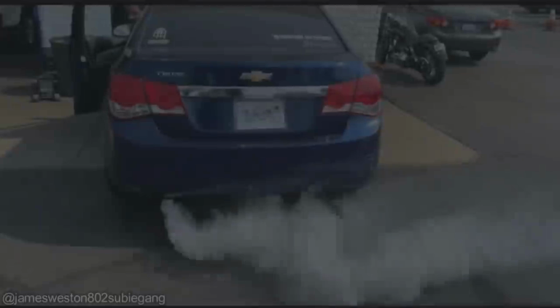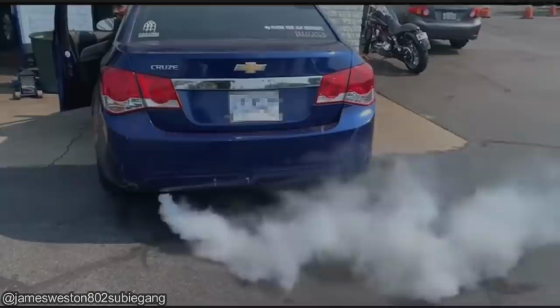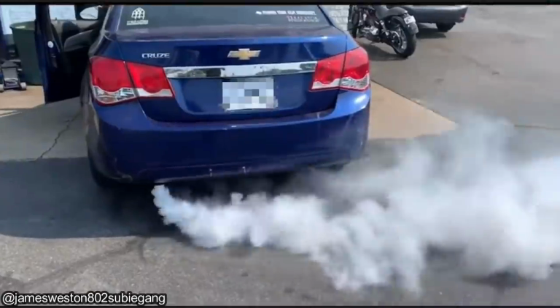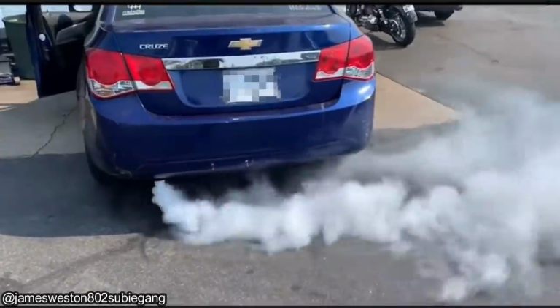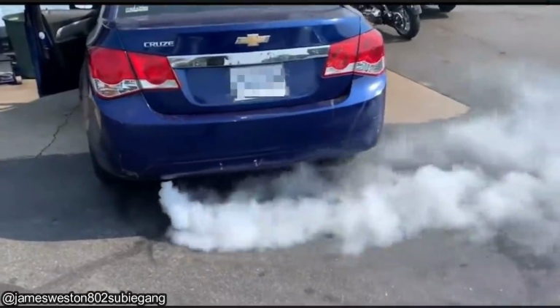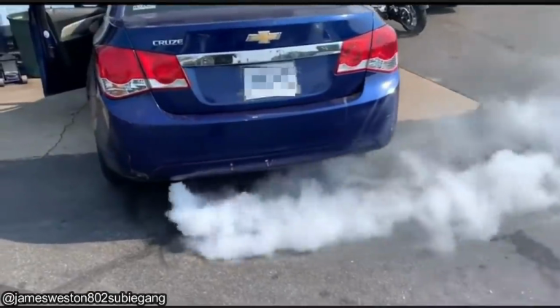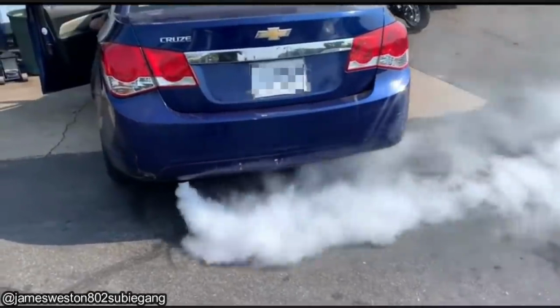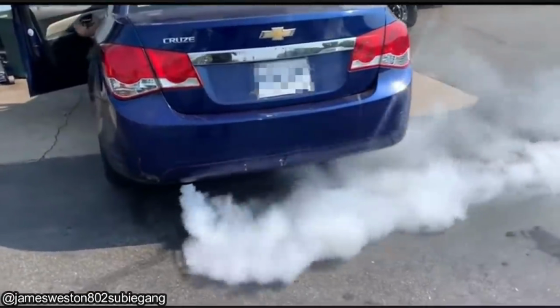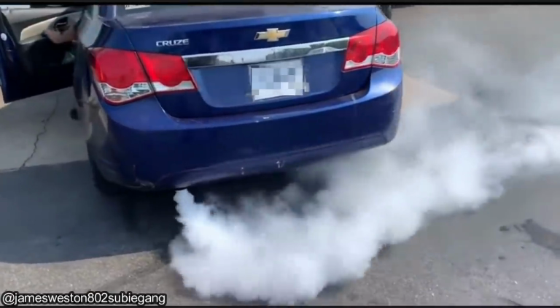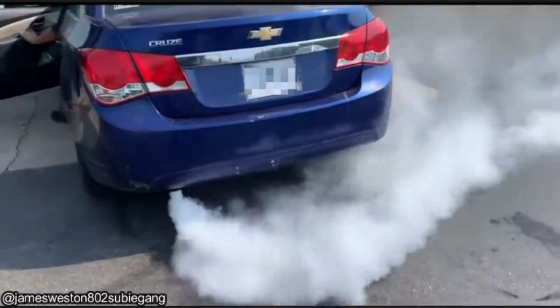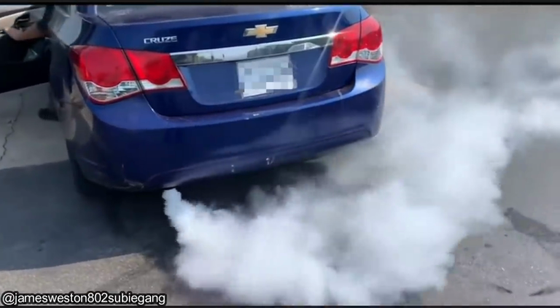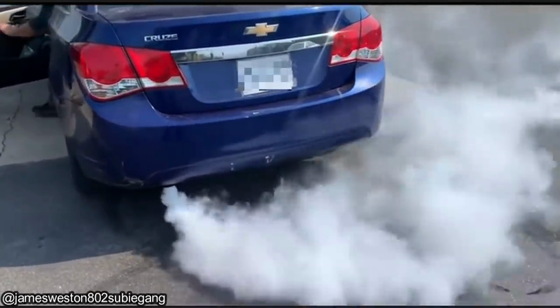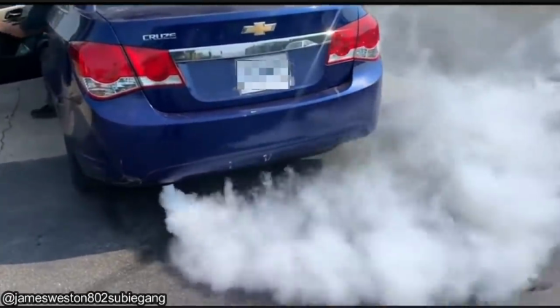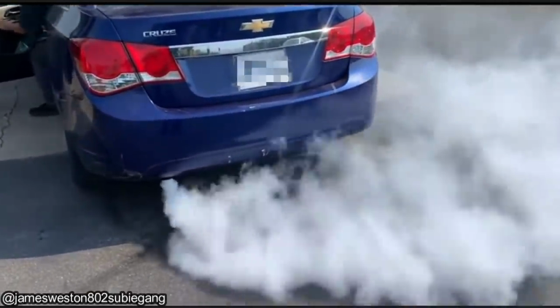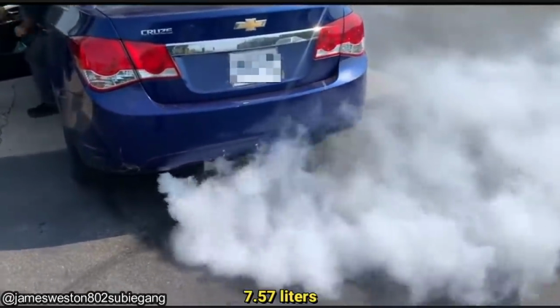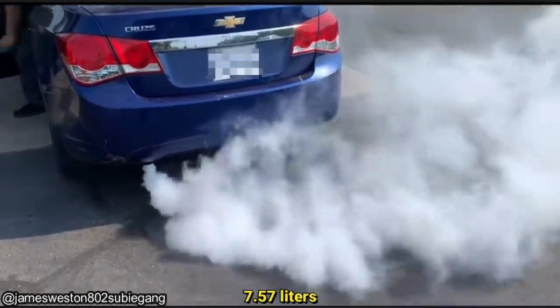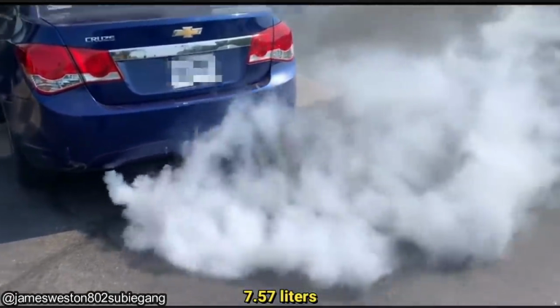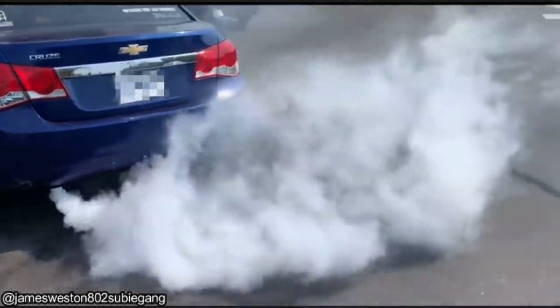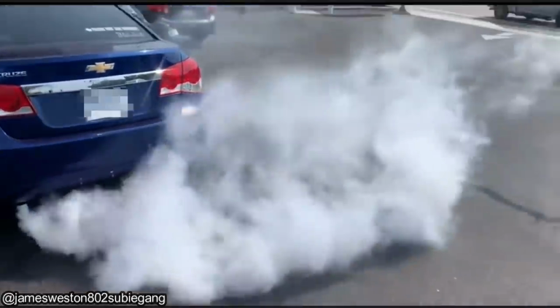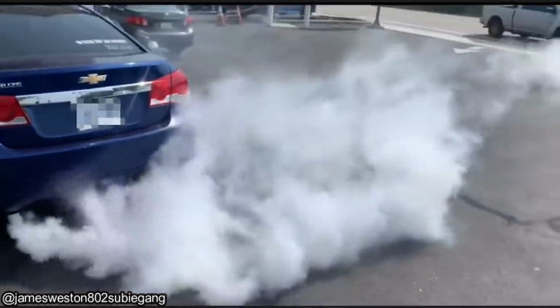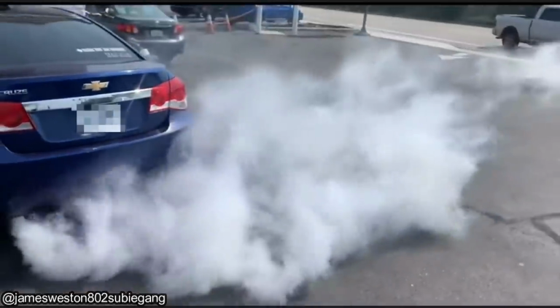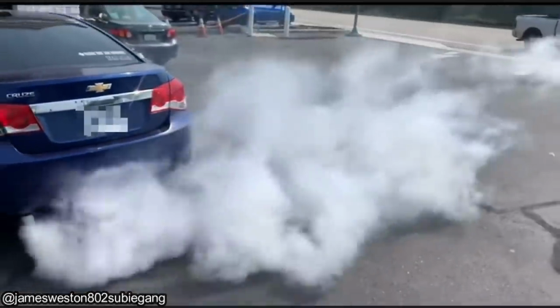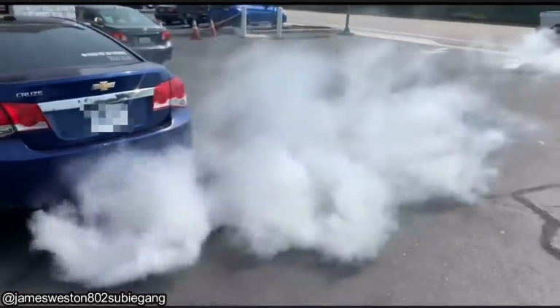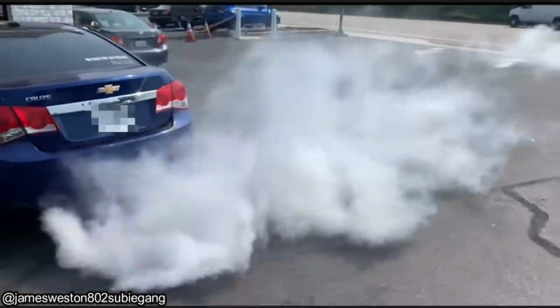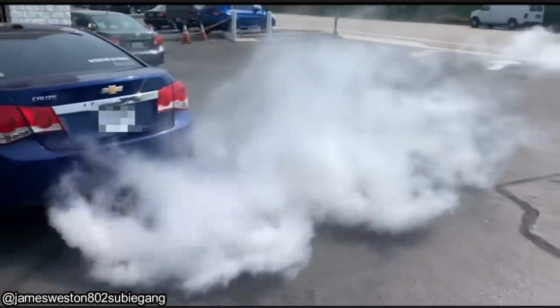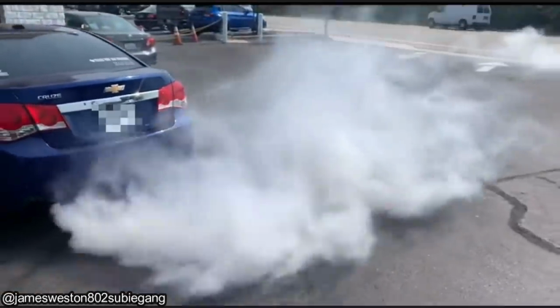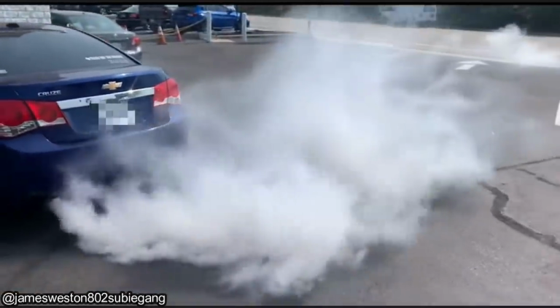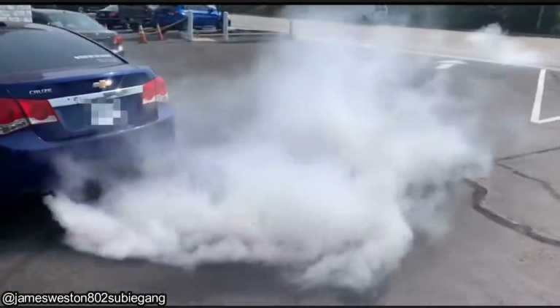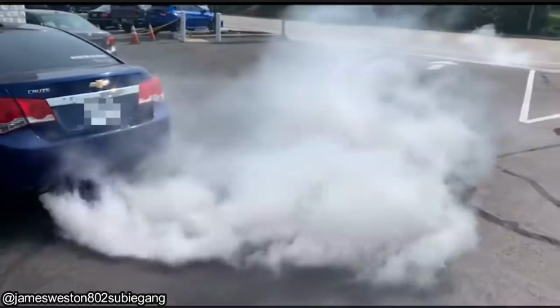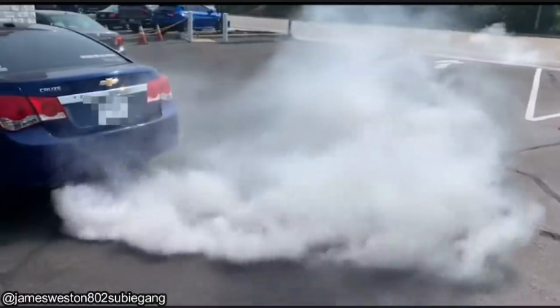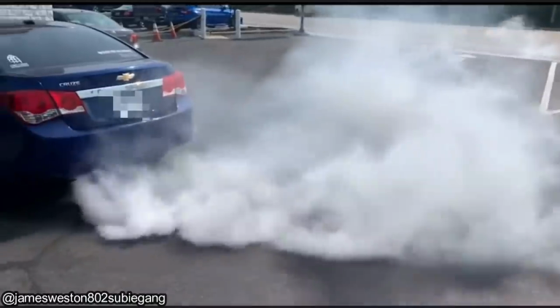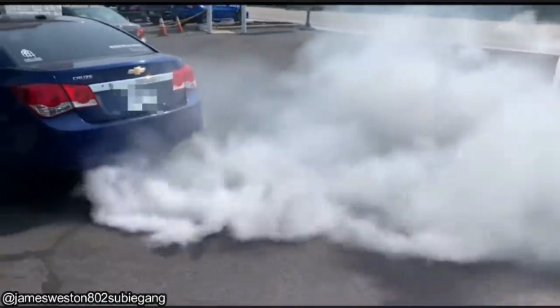This customer just changed the oil themselves and overfilled their engine by 8 quarts. This is after the mechanics drained the engine oil and filled it with the appropriate amount.